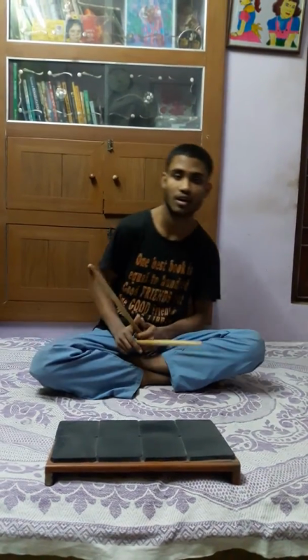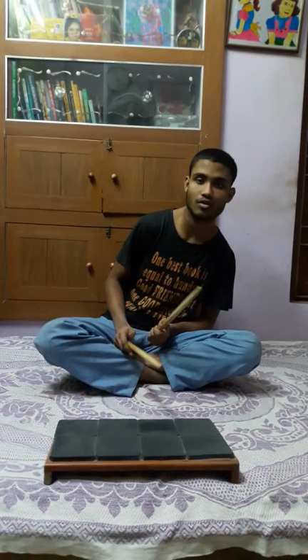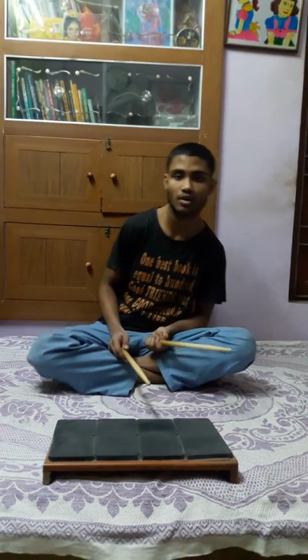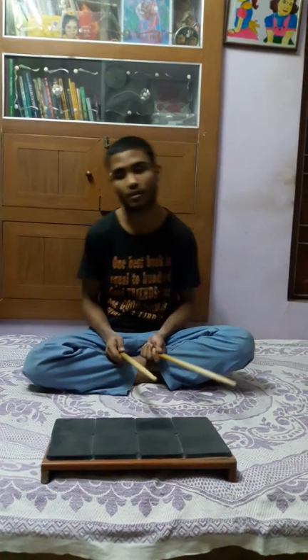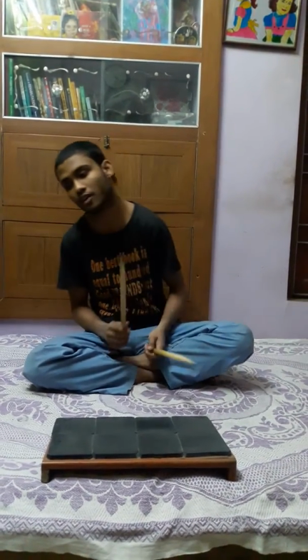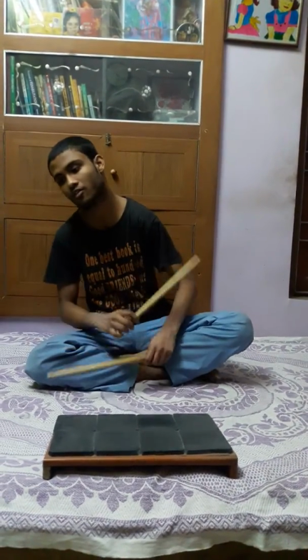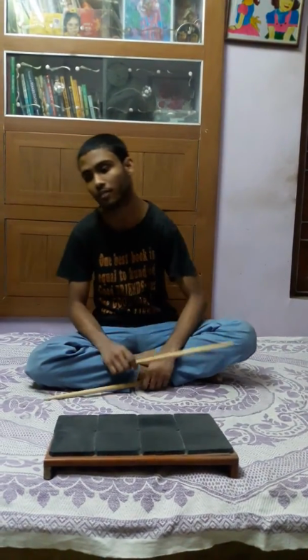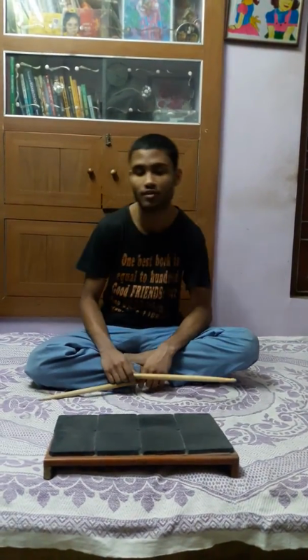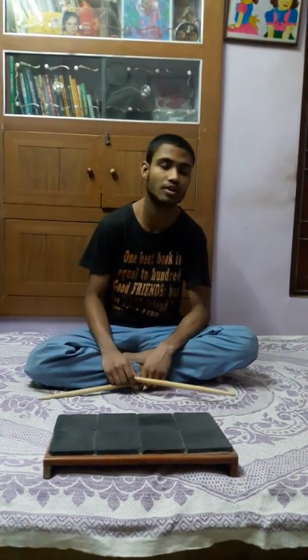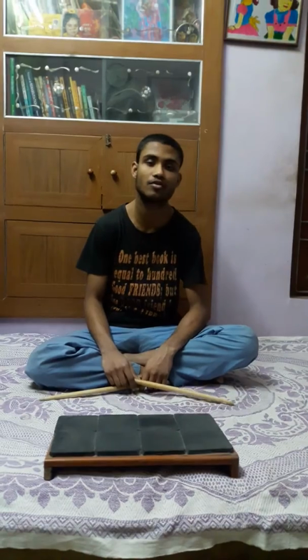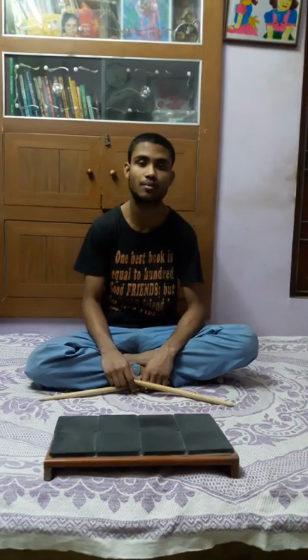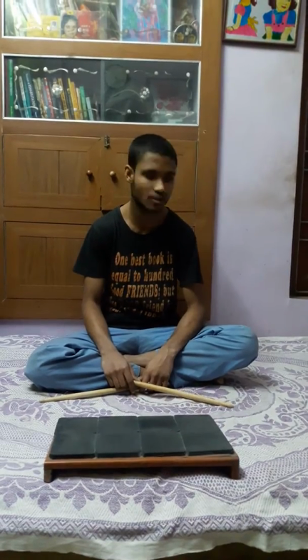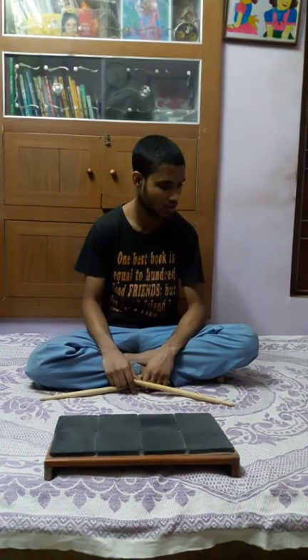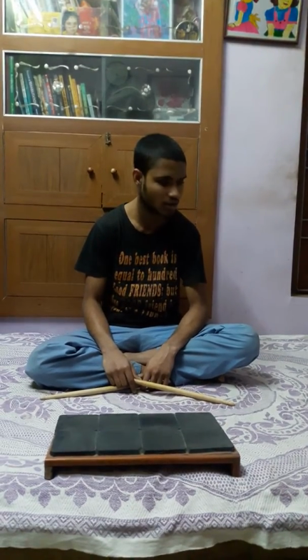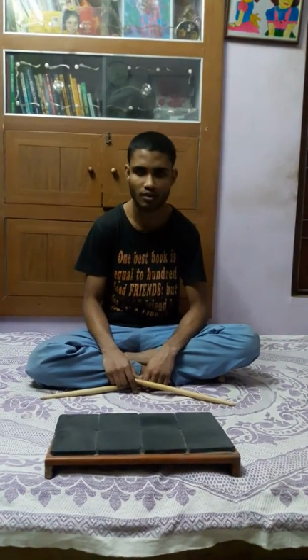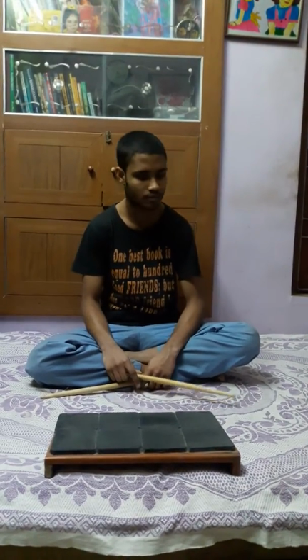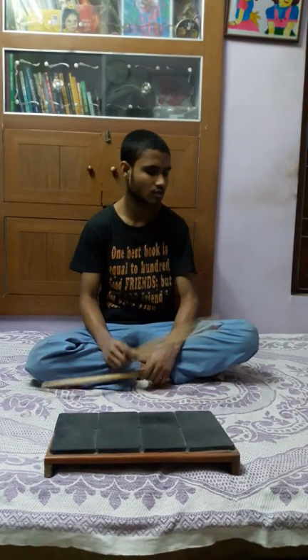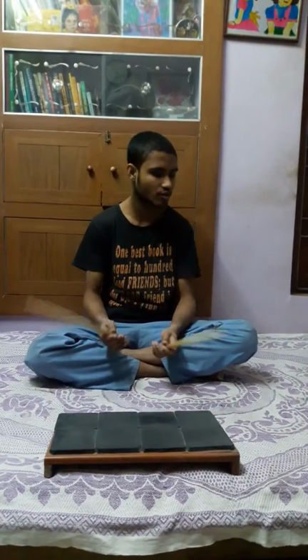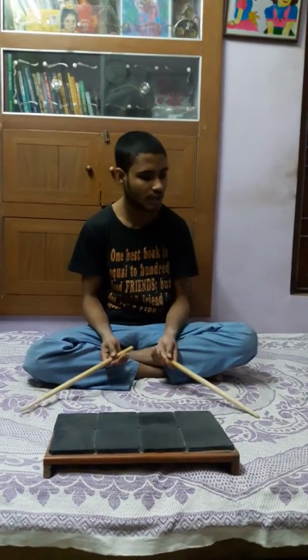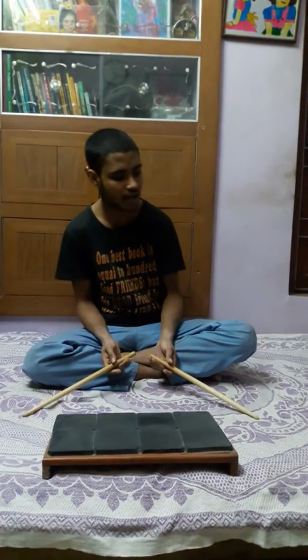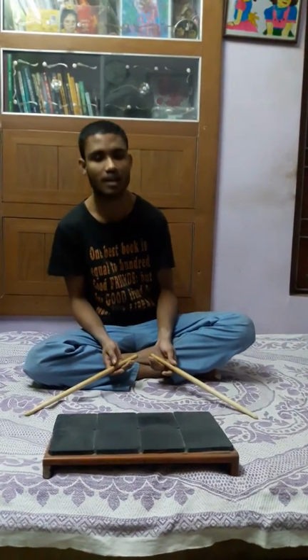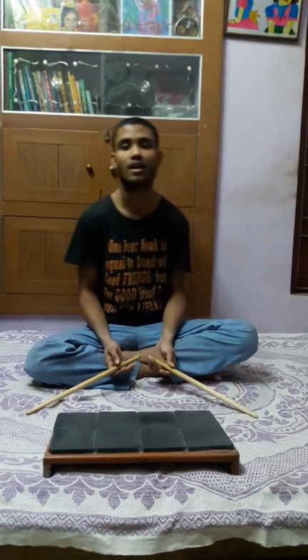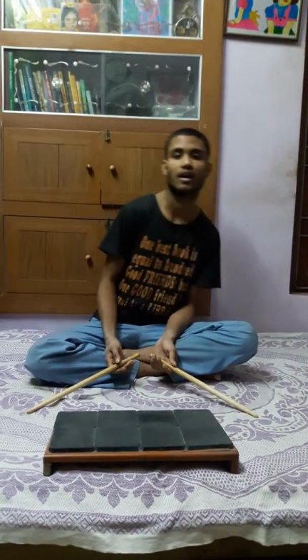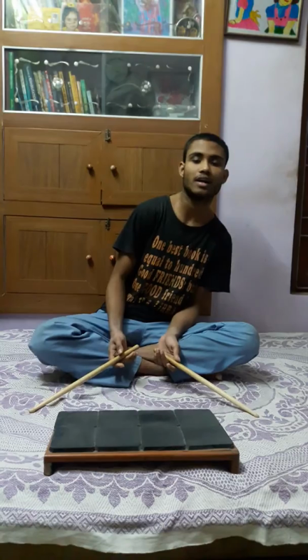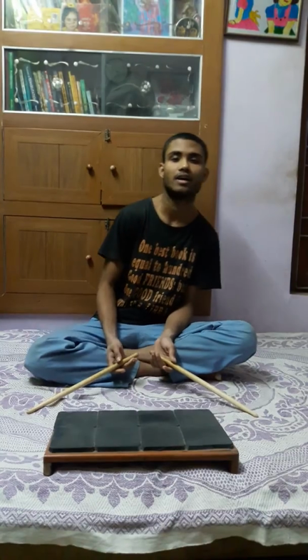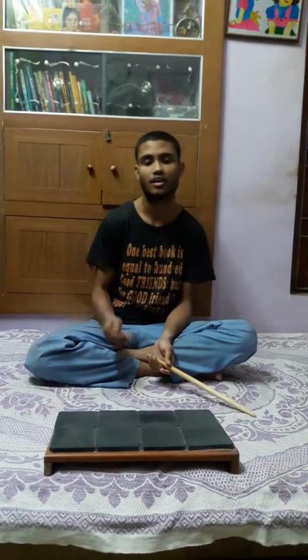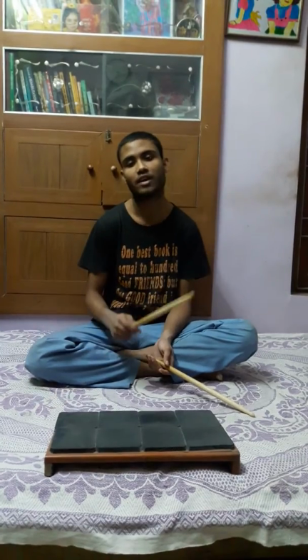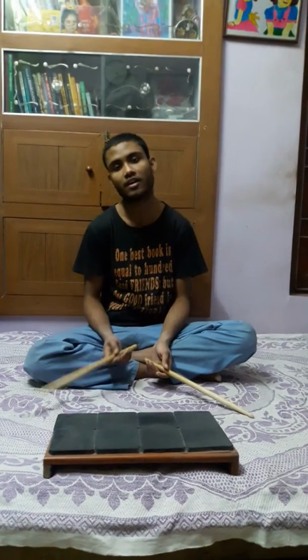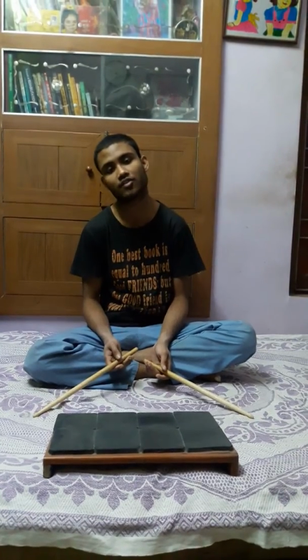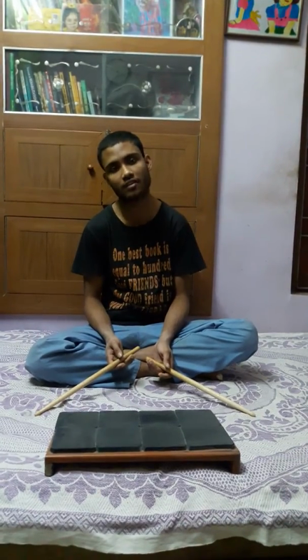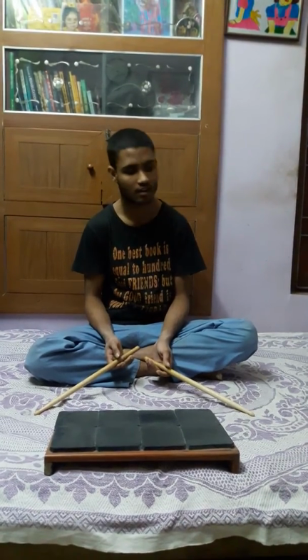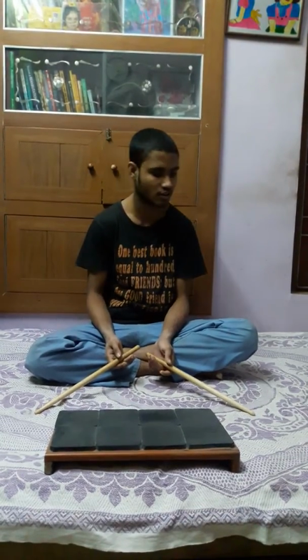As you know, we will have to play the sticking patterns from the low speed to the high speed. Let's go. The first one will be L R L L R R L L. L is for left hand and R is for right hand. Let's go.